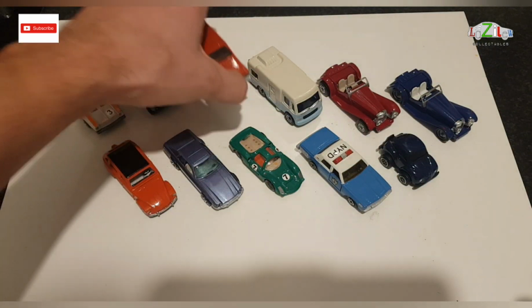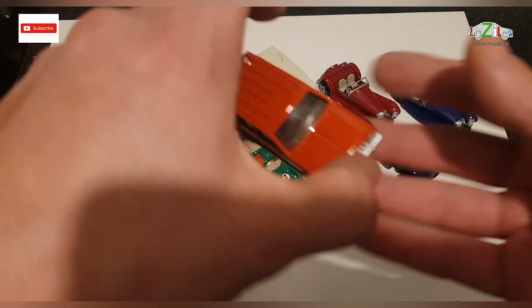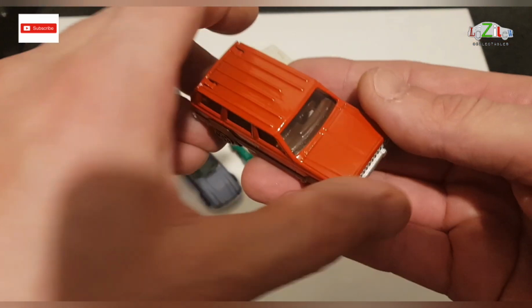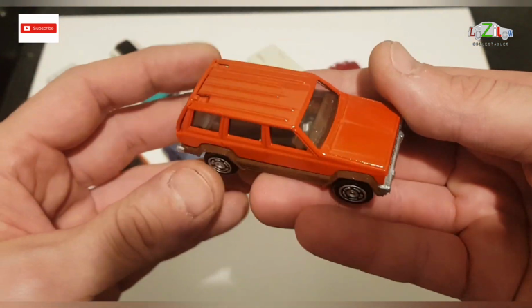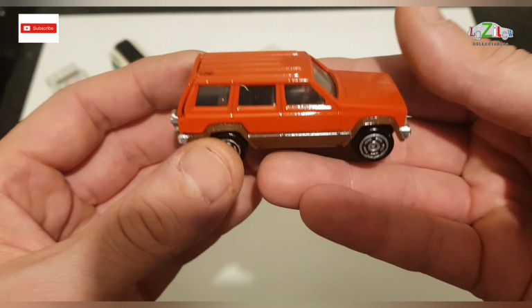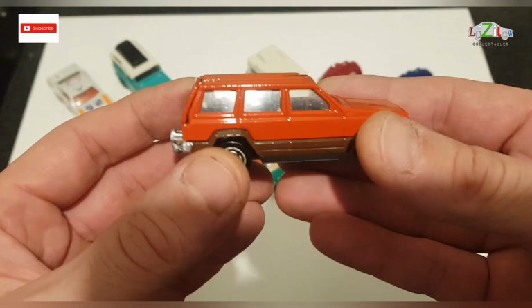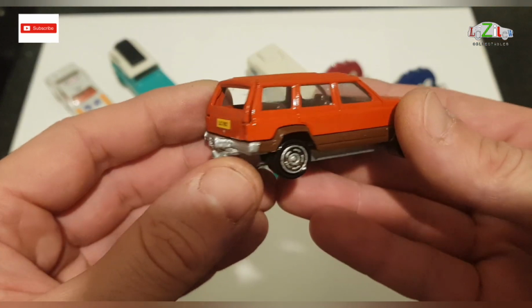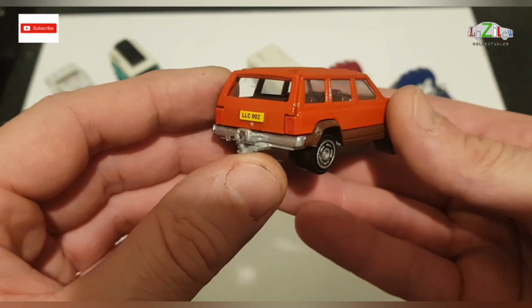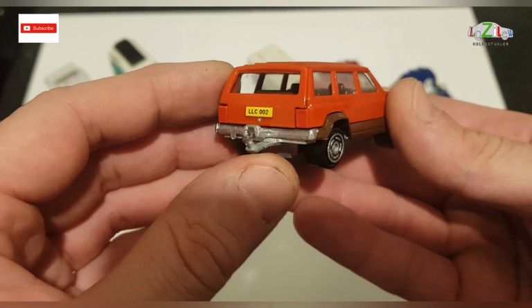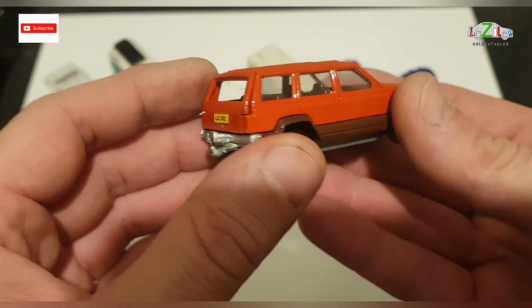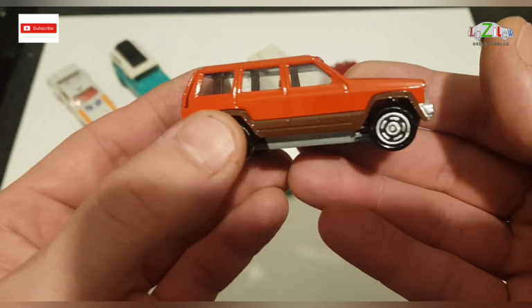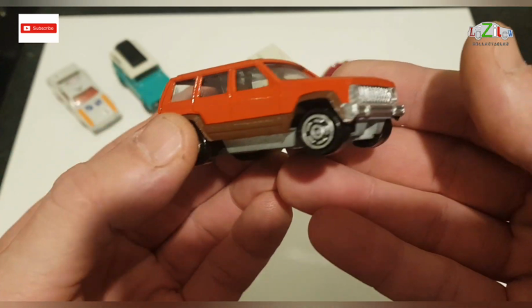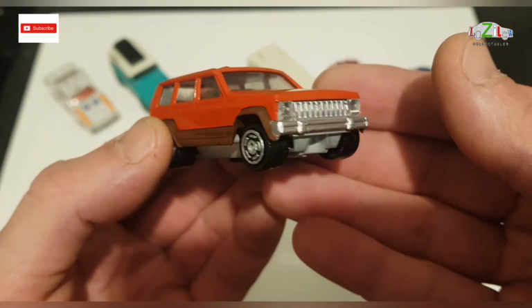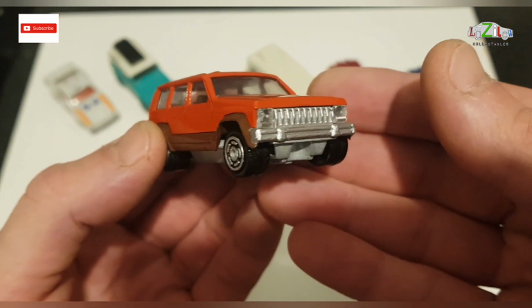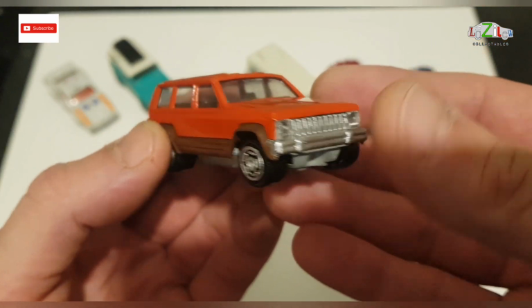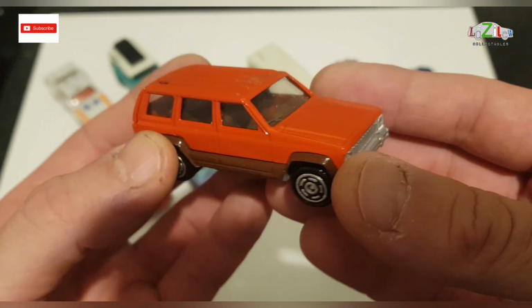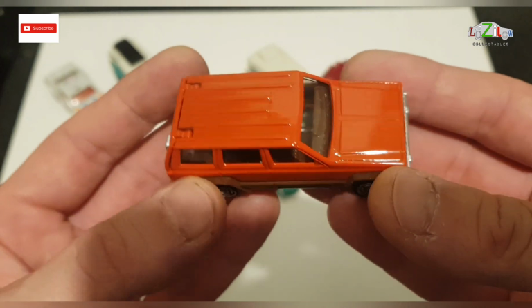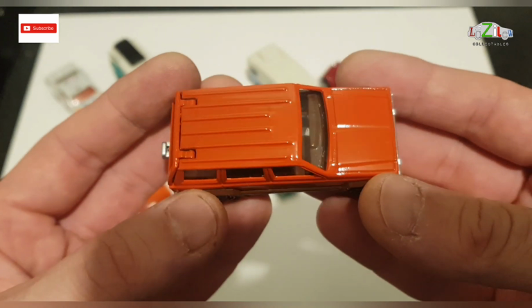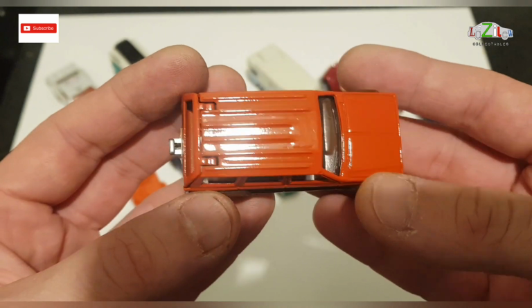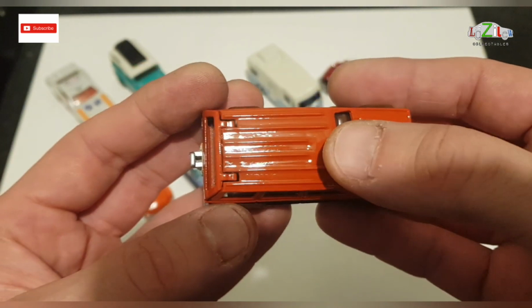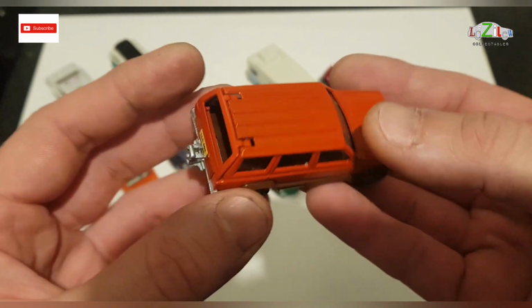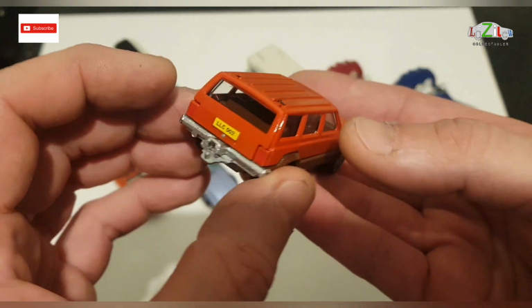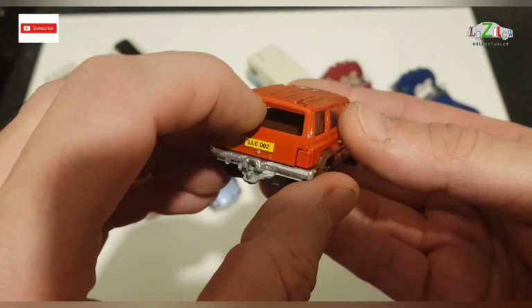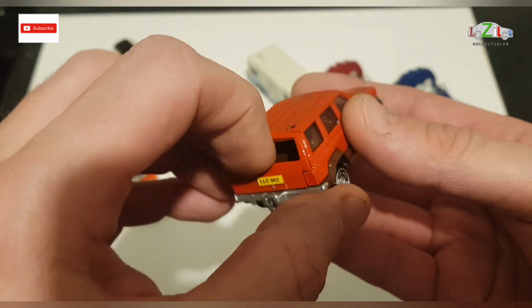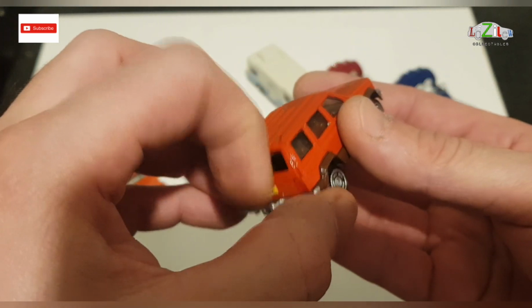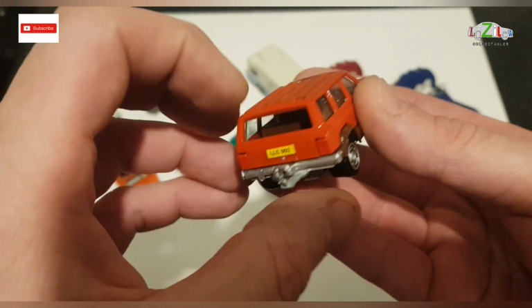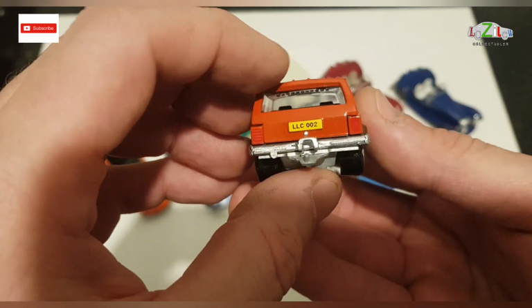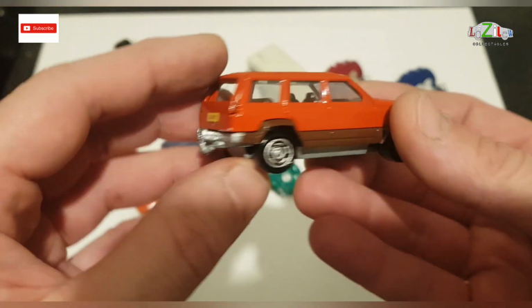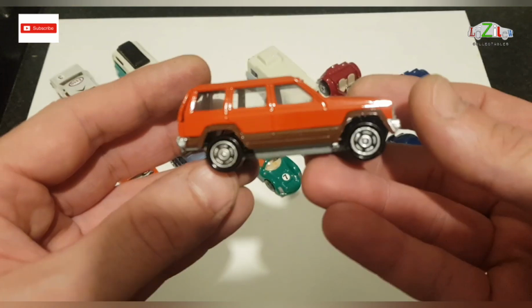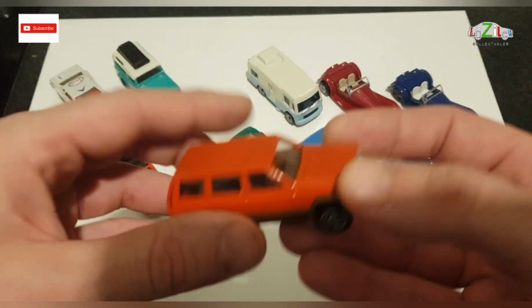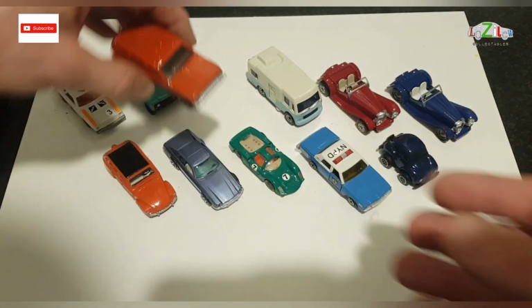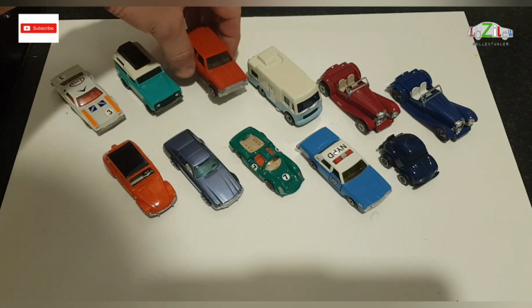The next one is the Jeep Cherokee, which I just finished a few days ago, and he really liked this one as well. There's no hole on the top. The doors are opening. So this is nice as well.